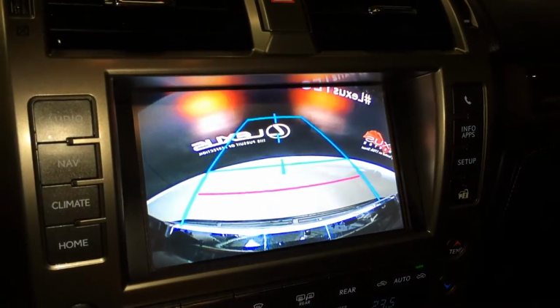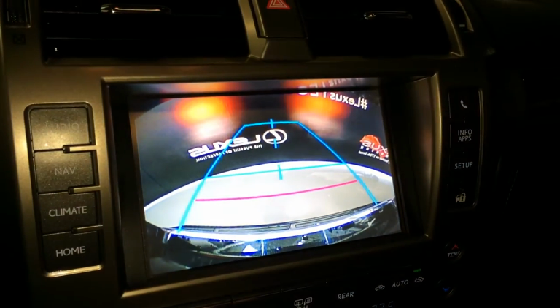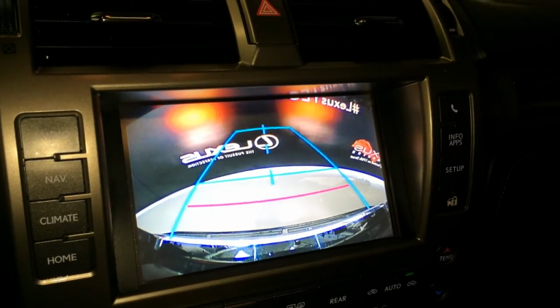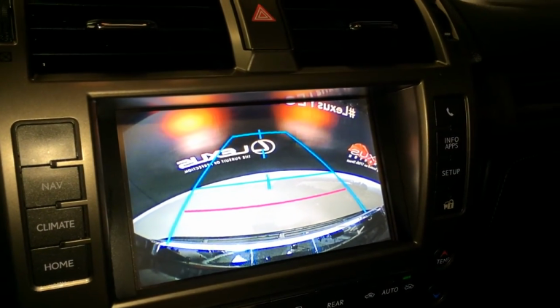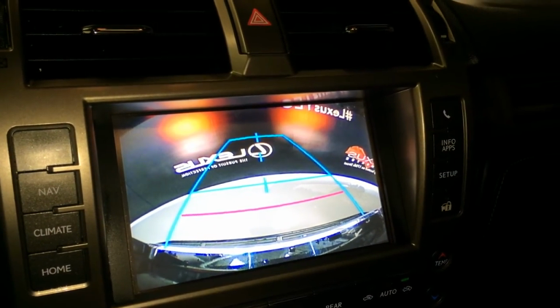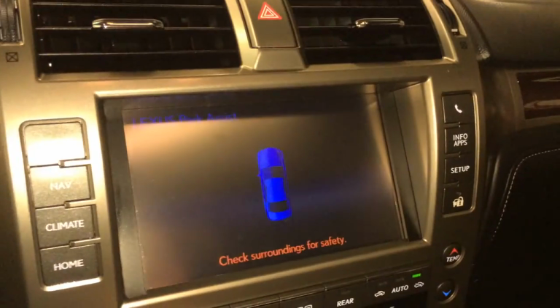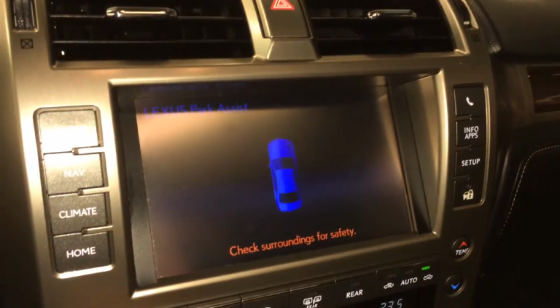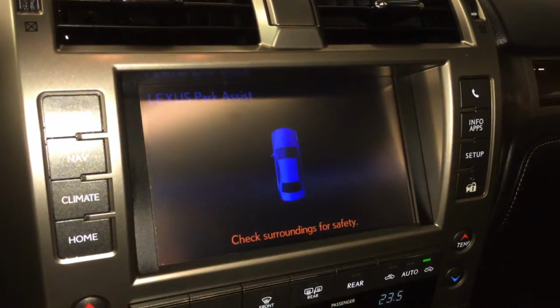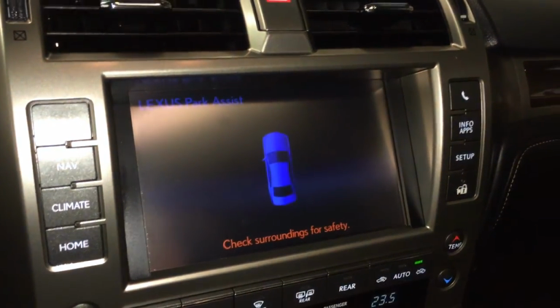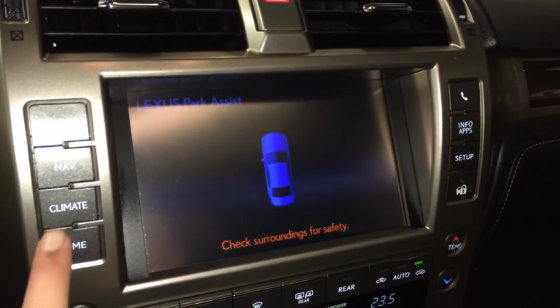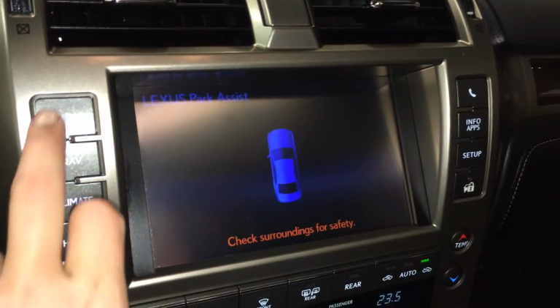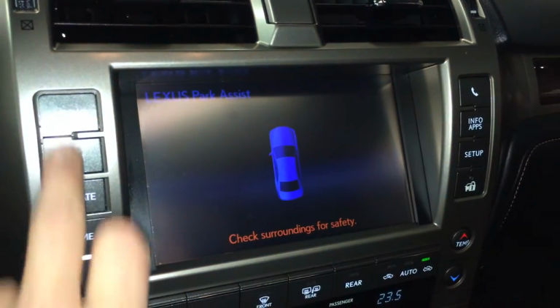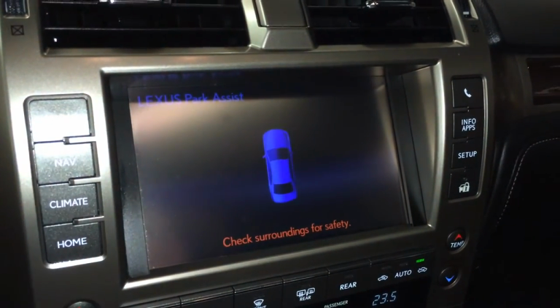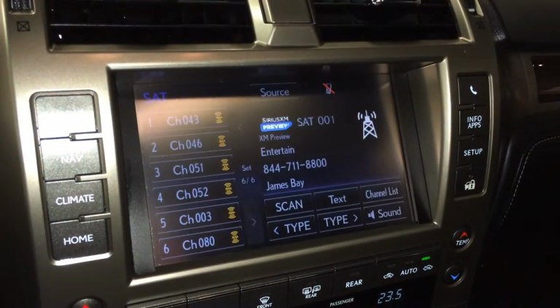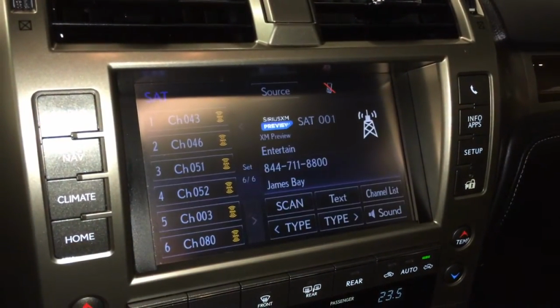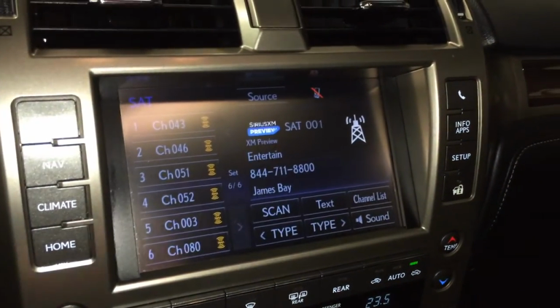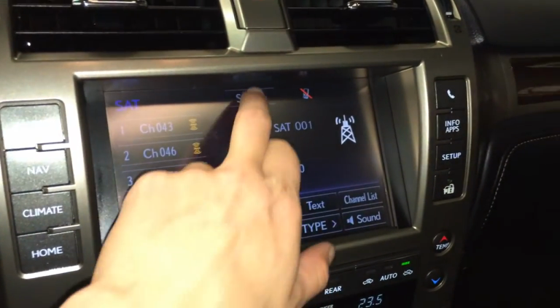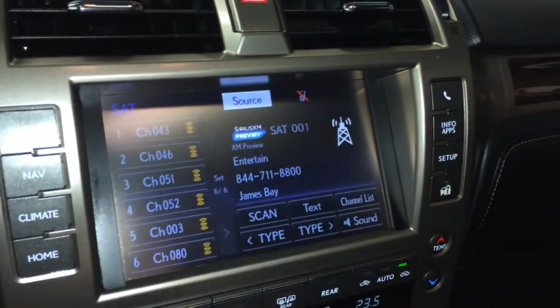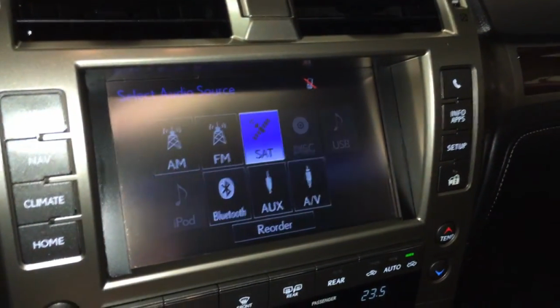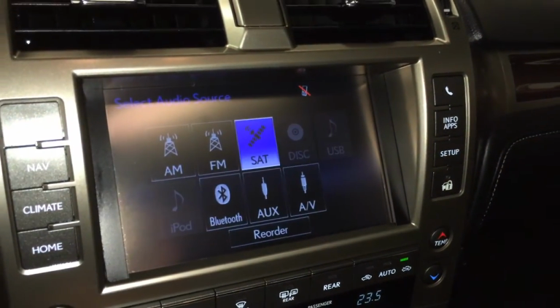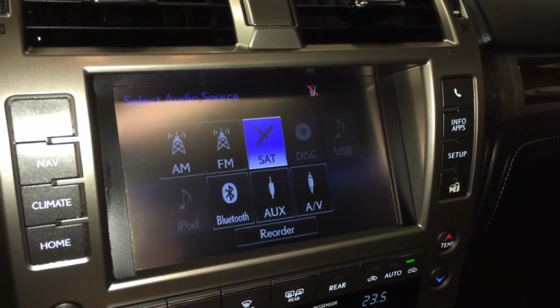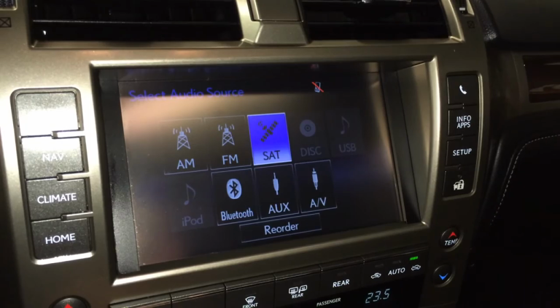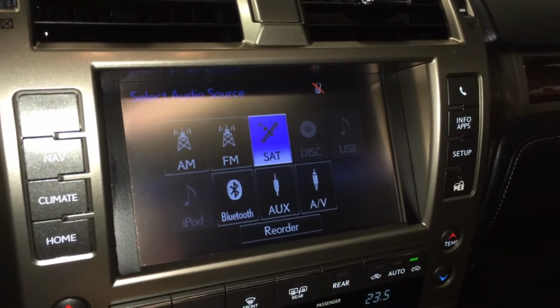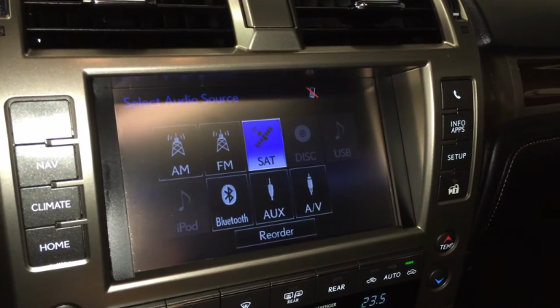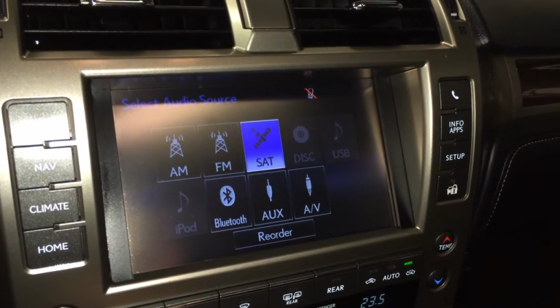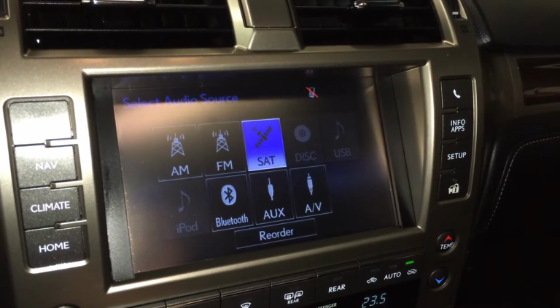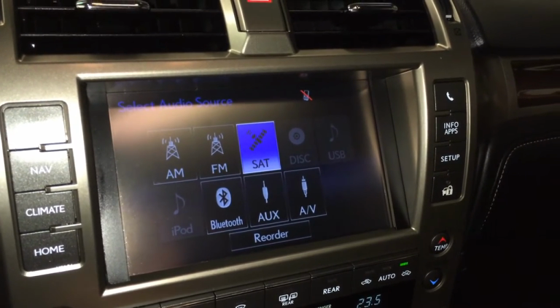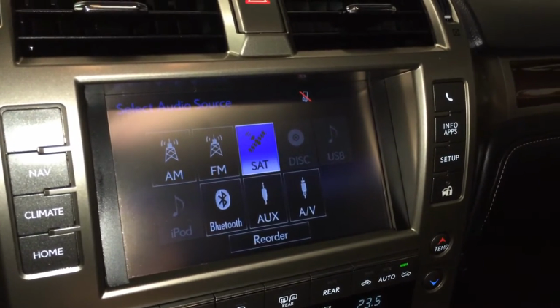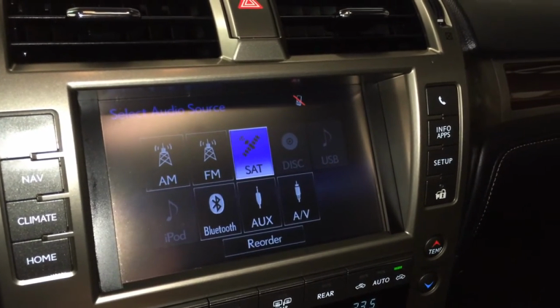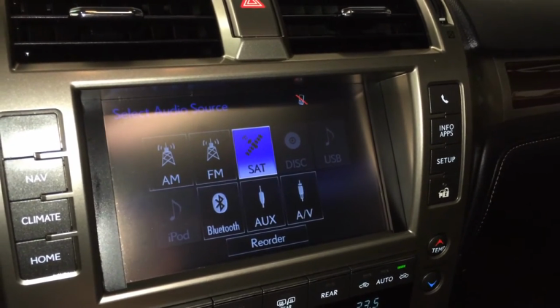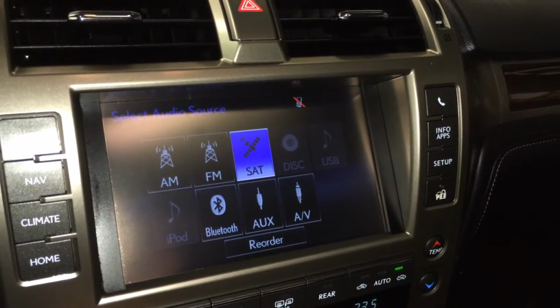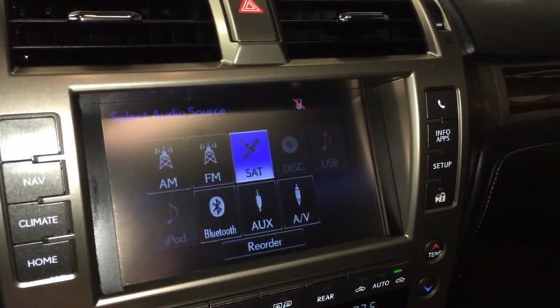Backup camera with grid lines, your side mirrors auto tilt down in reverse. 17-speaker Mark Levinson premium audio system with AM, FM, HD radio, satellite, CD, USB auxiliary, and Bluetooth.